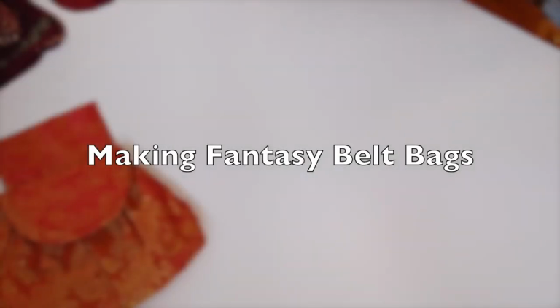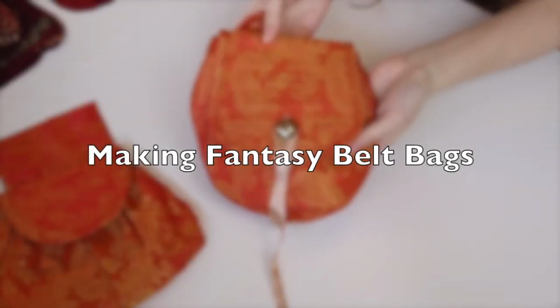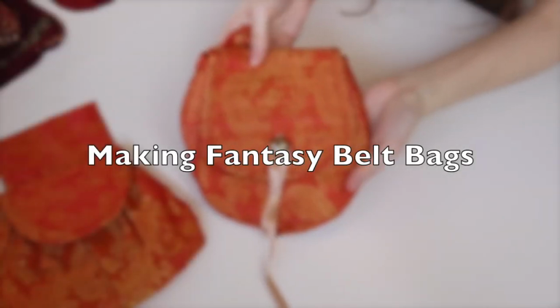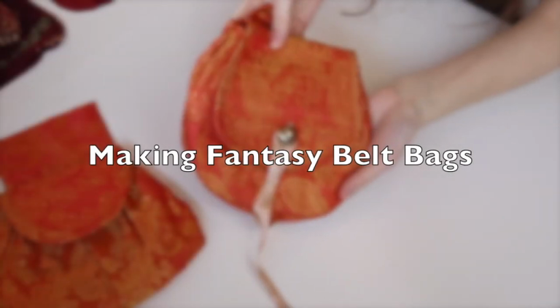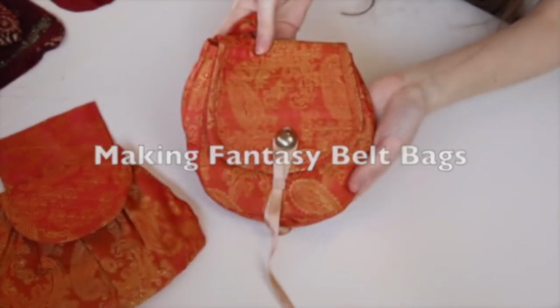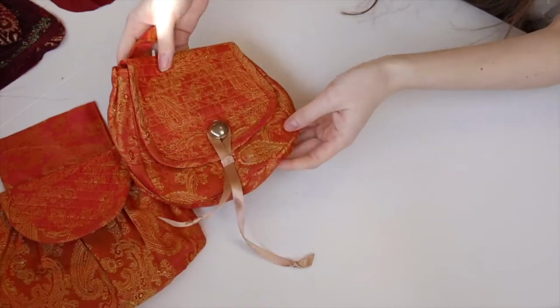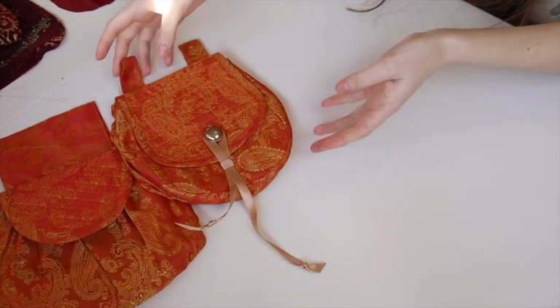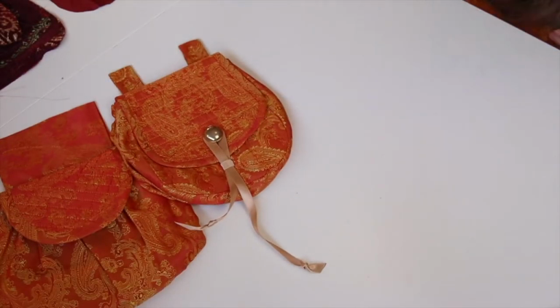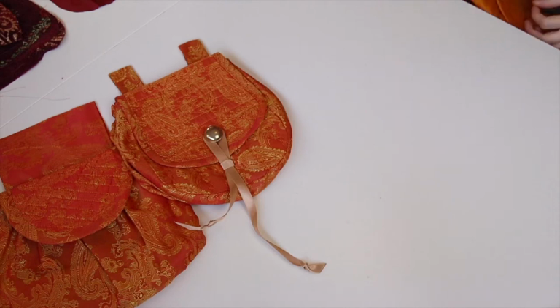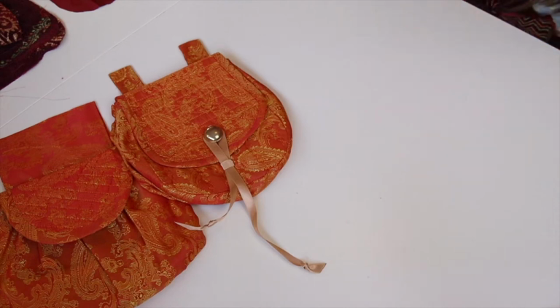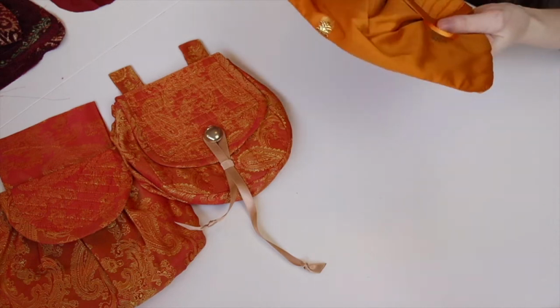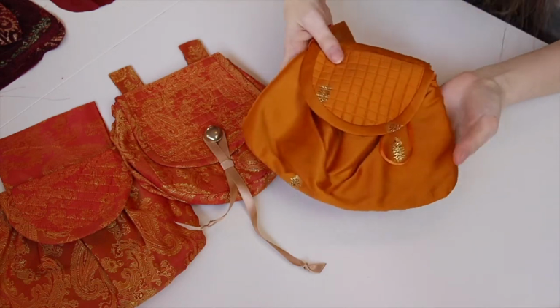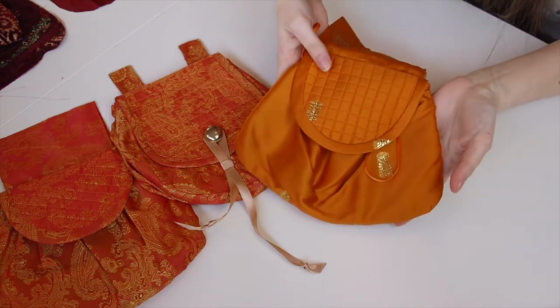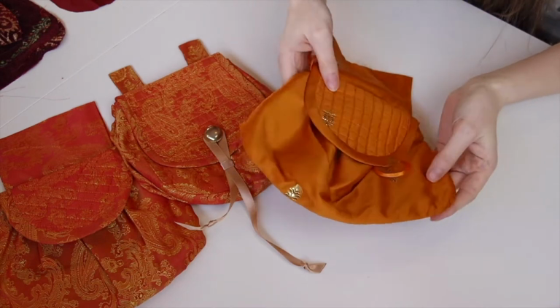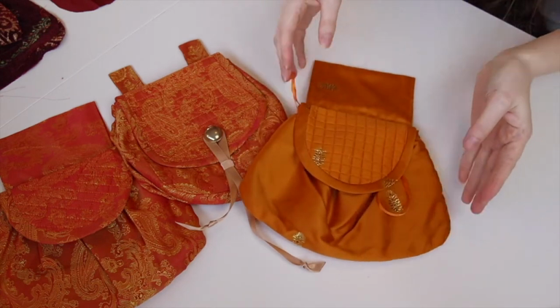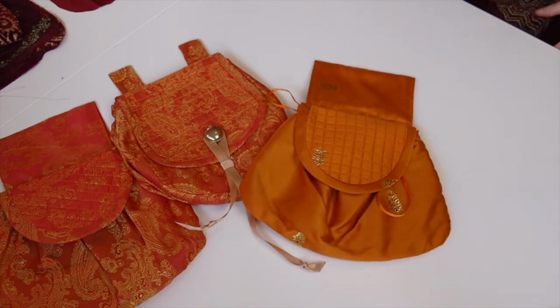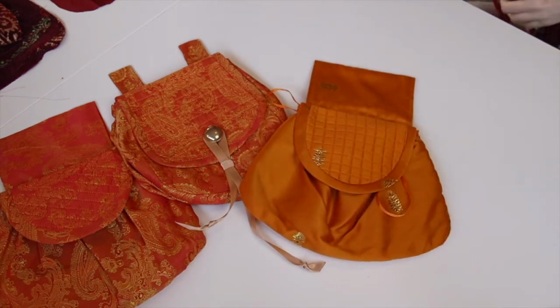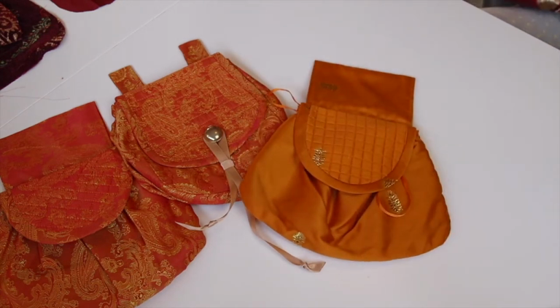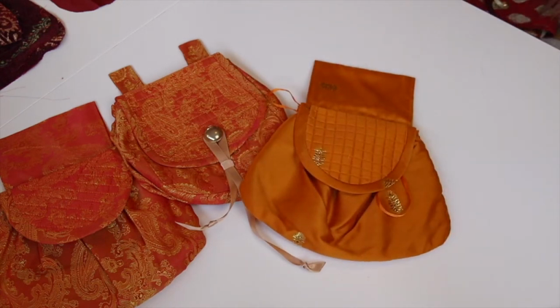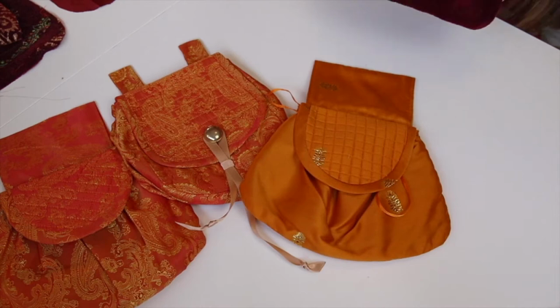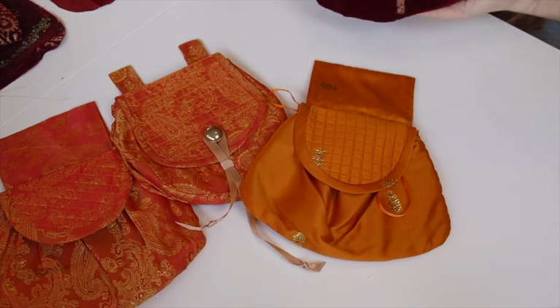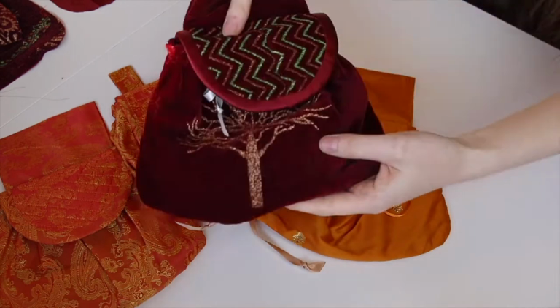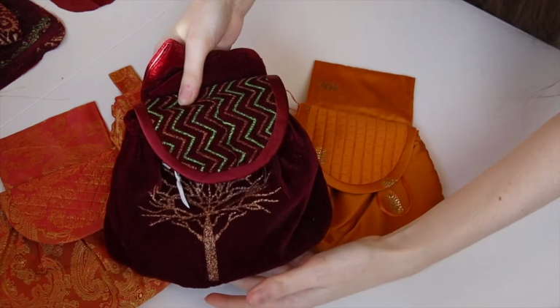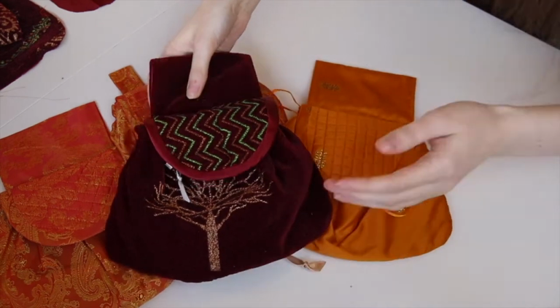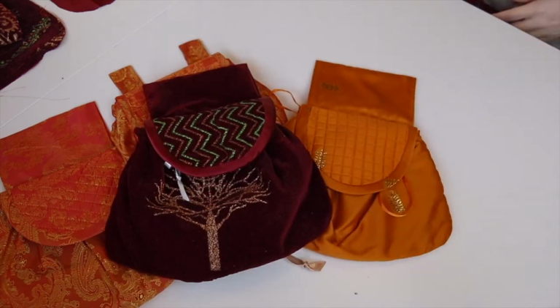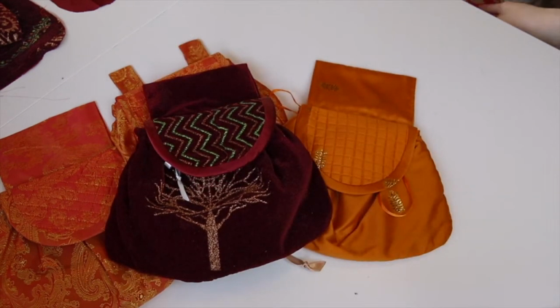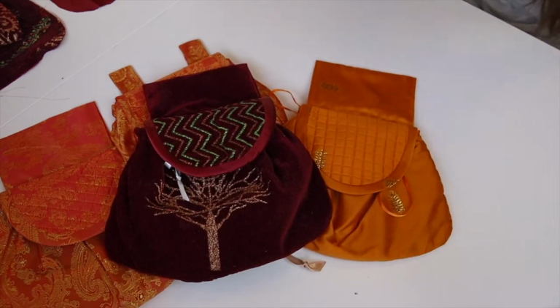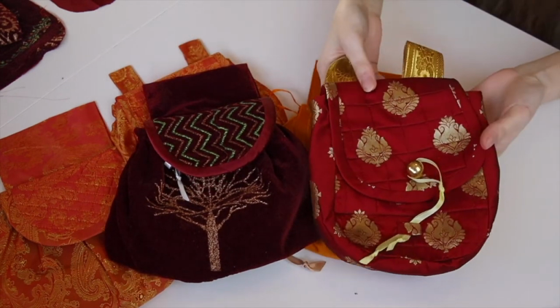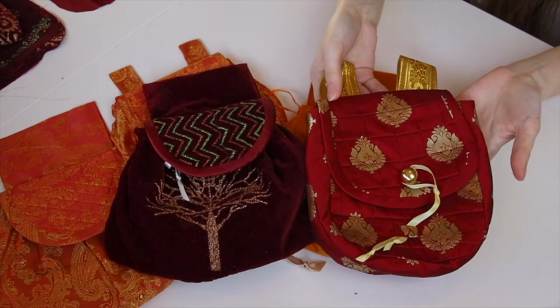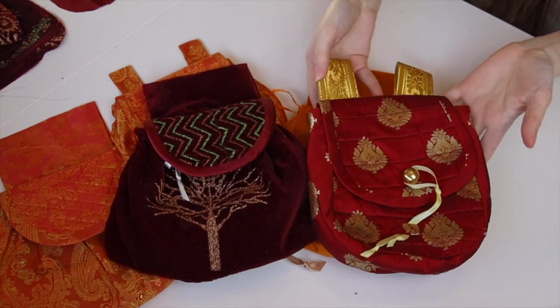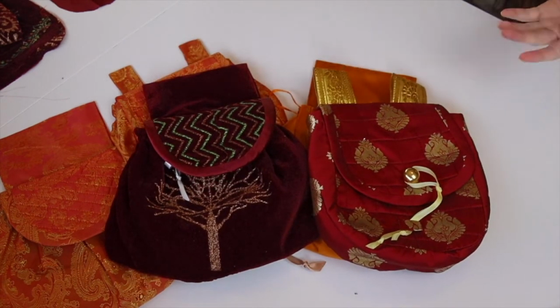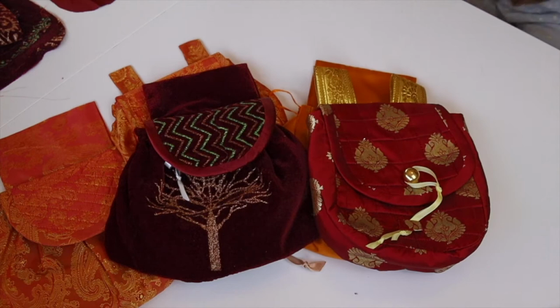Hello everyone! Today I thought I would demonstrate to you how I make these cute little belt bags. They're a really quick one-day make, a great way to use up some scrap fabric from other projects, and of course every LARPer knows you can never have too many places to put your stuff in the field.